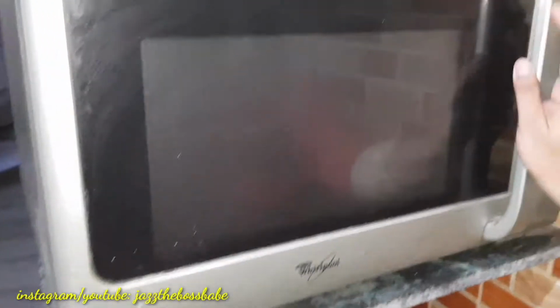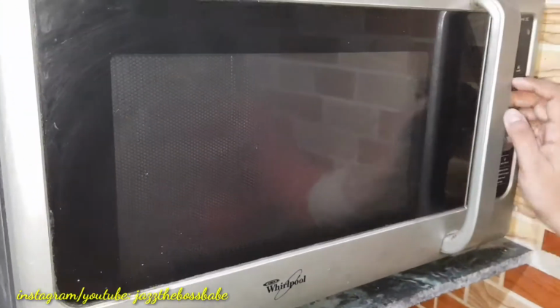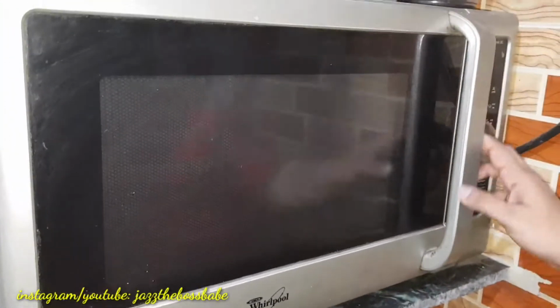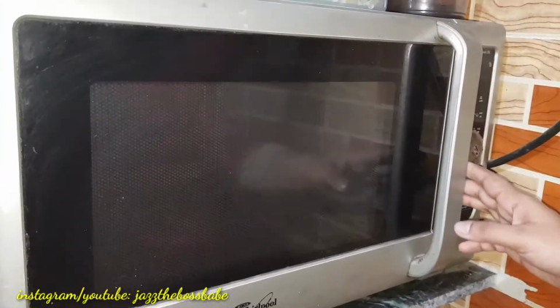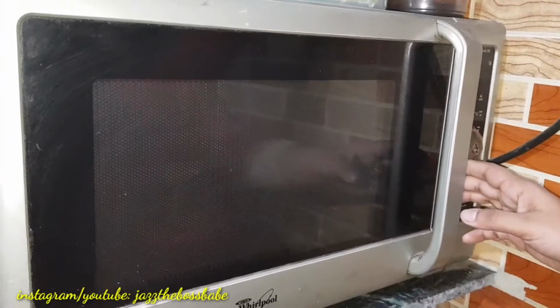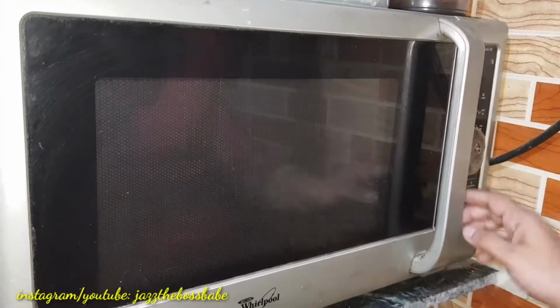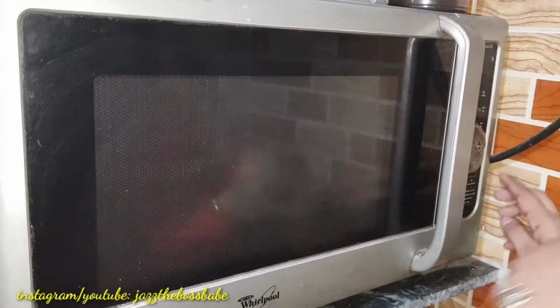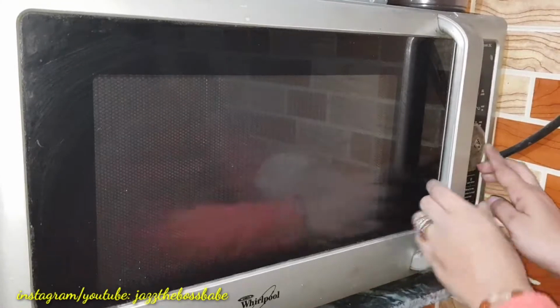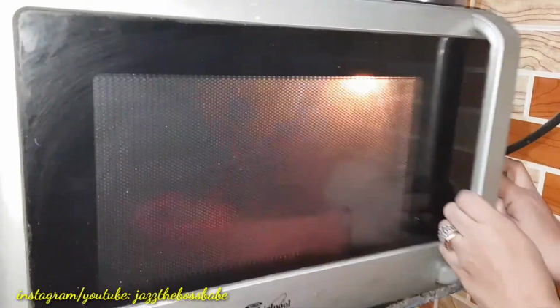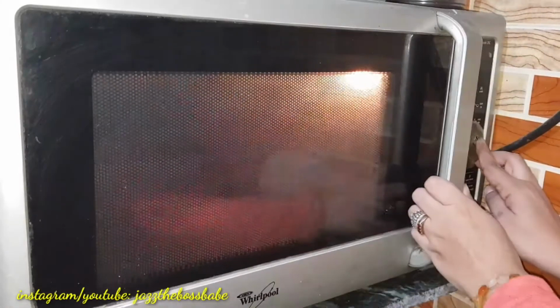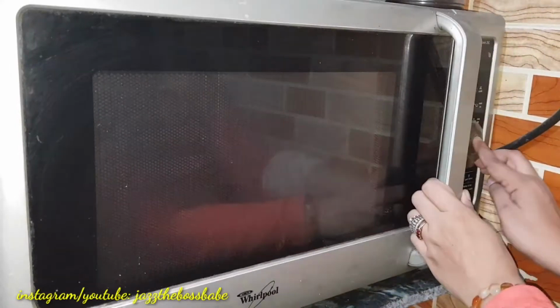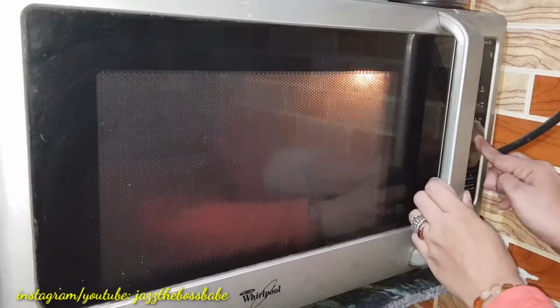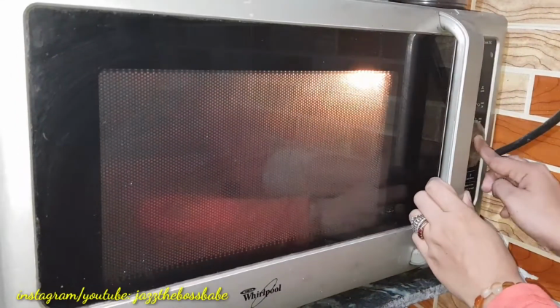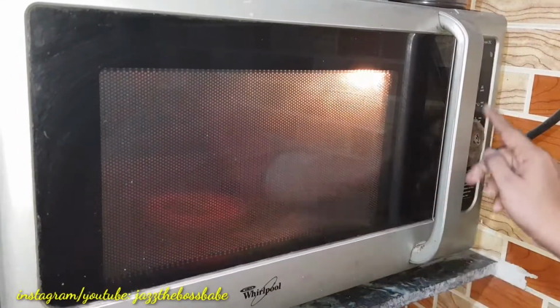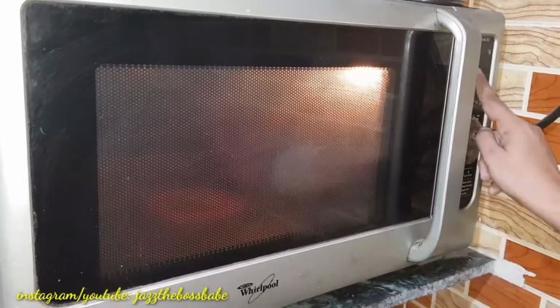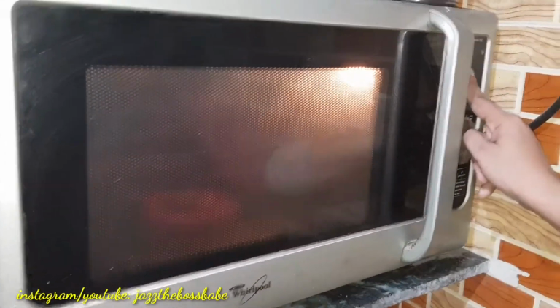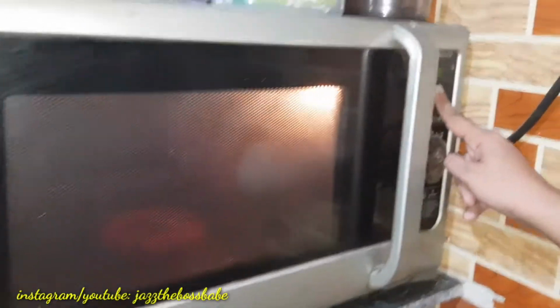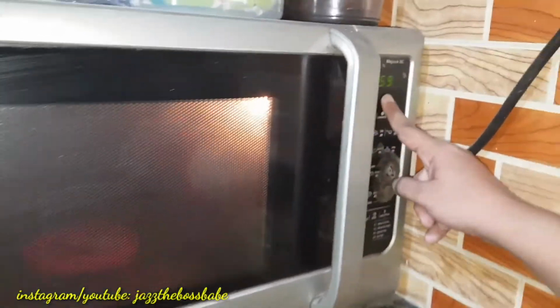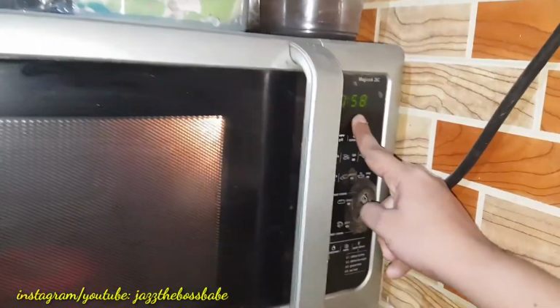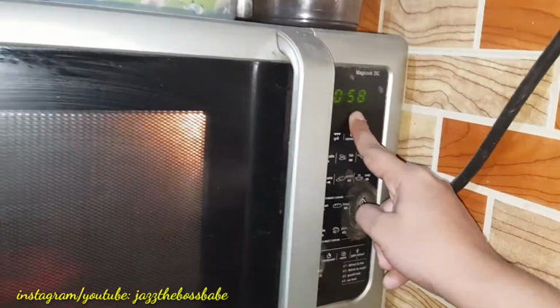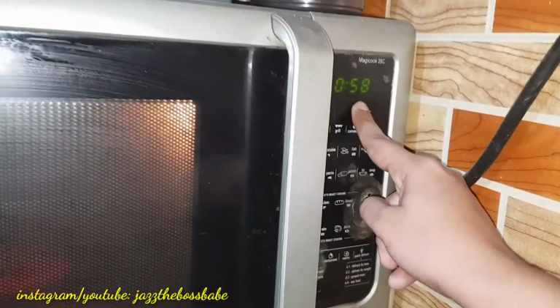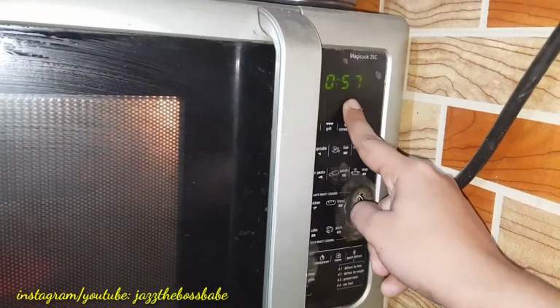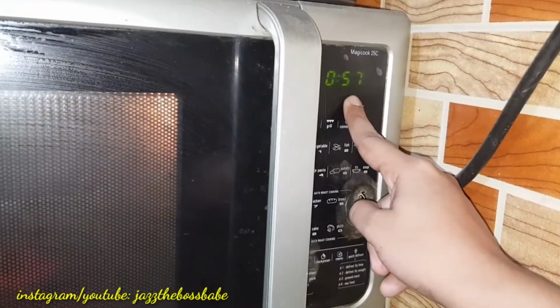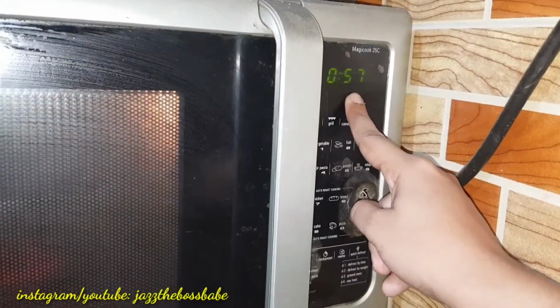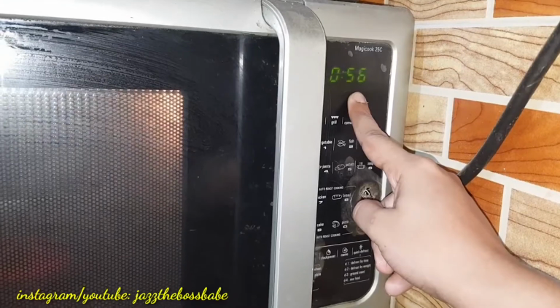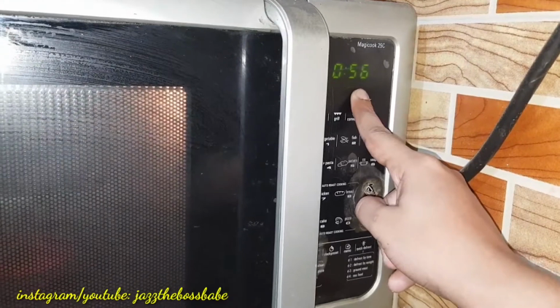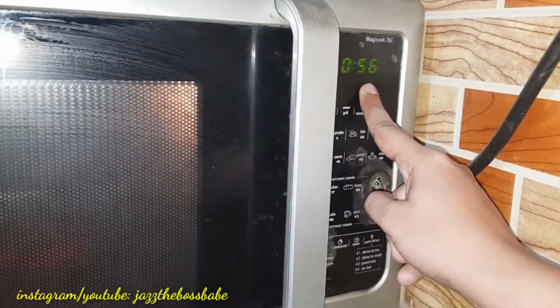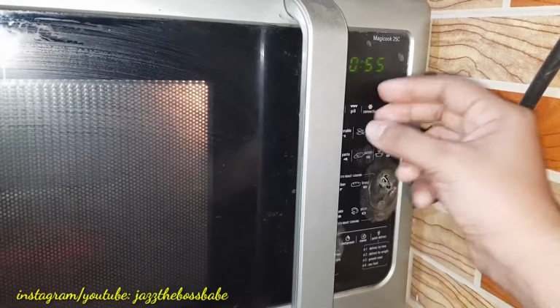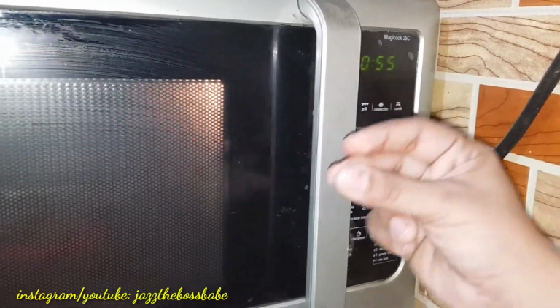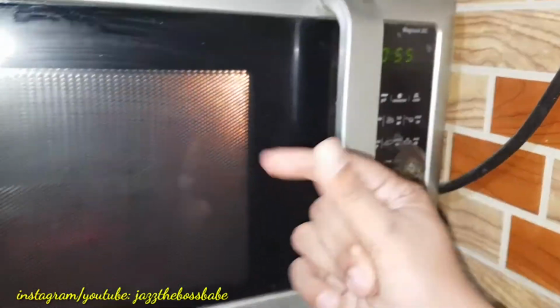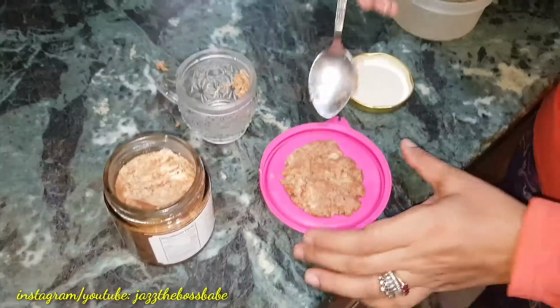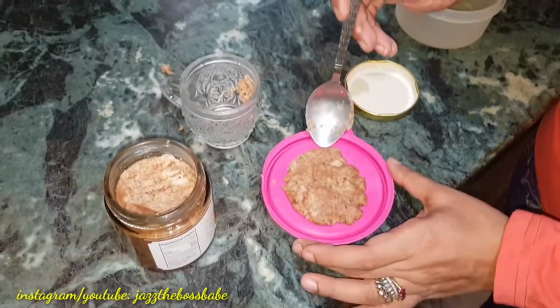So guys, here it goes in my microwave. I switched it on and I have set it to one minute.